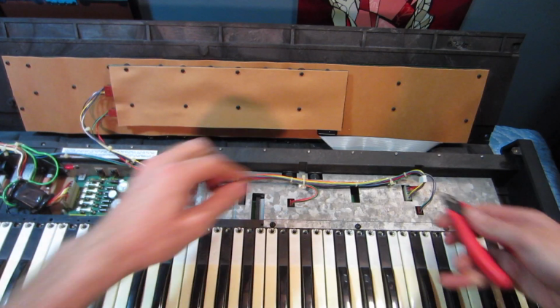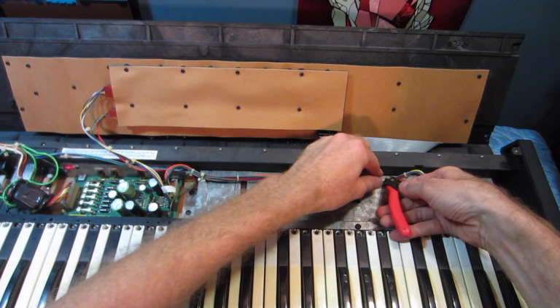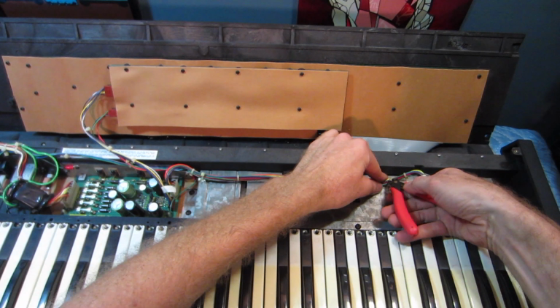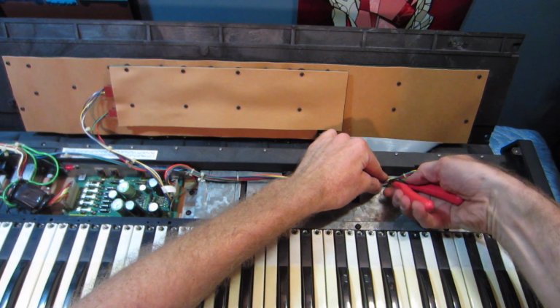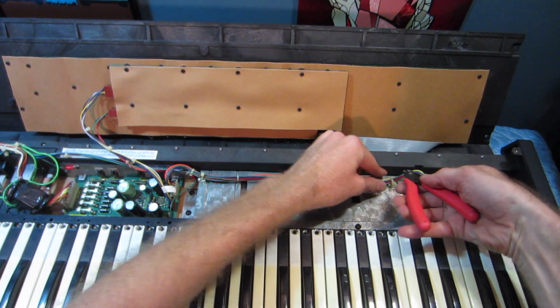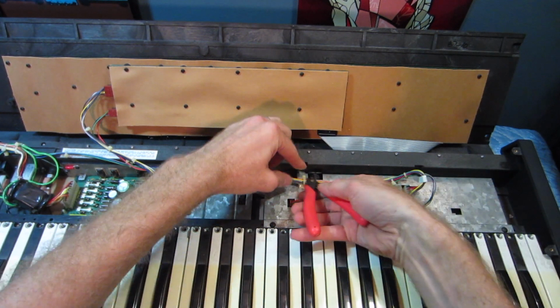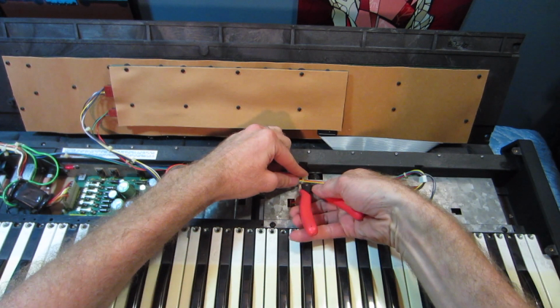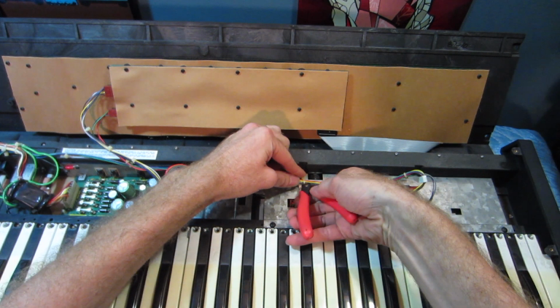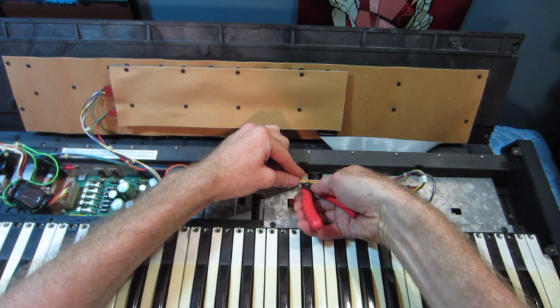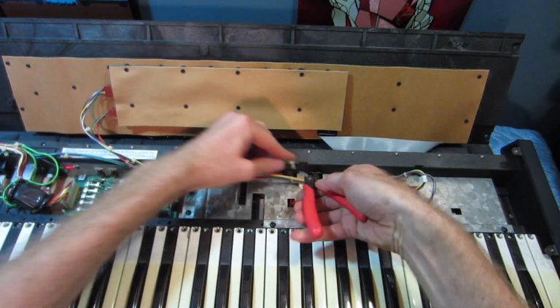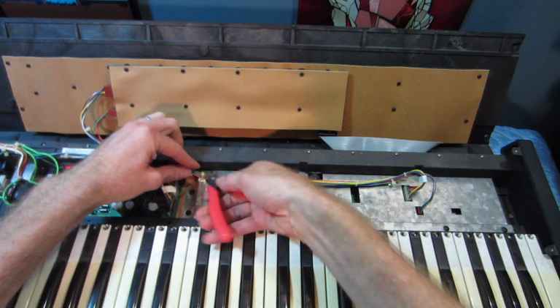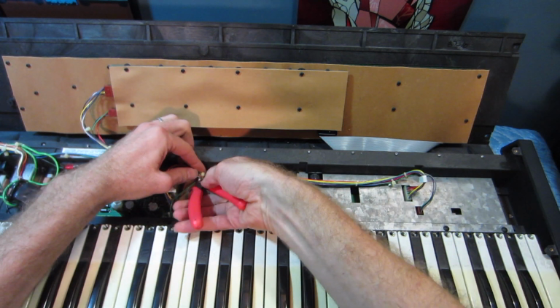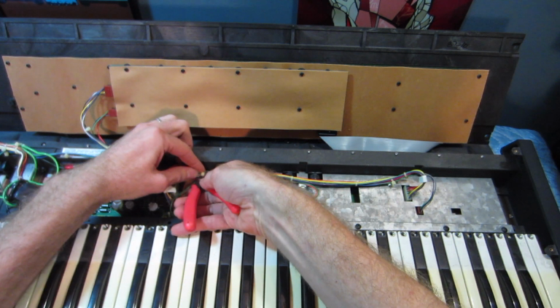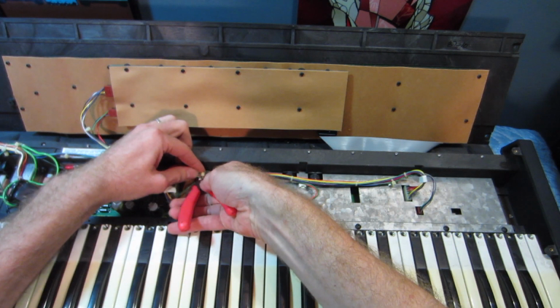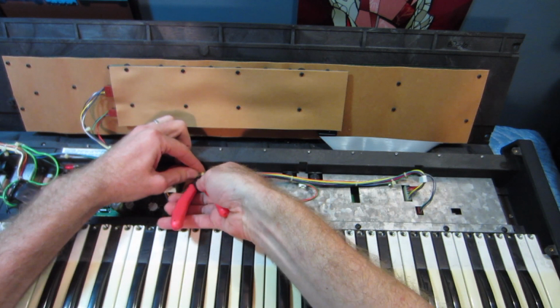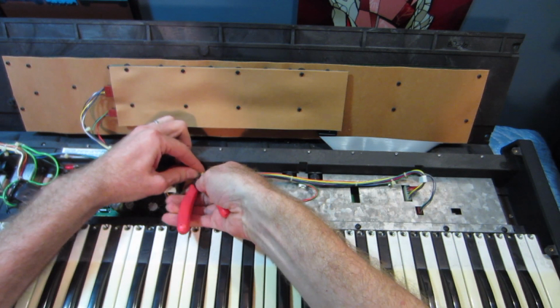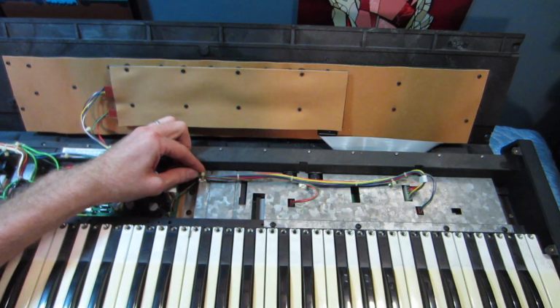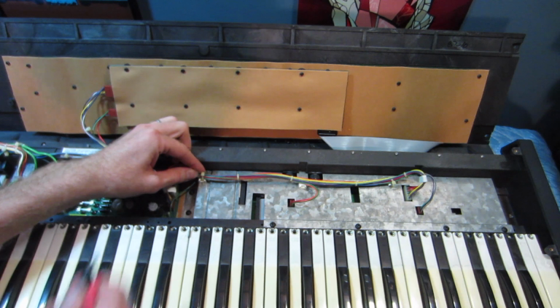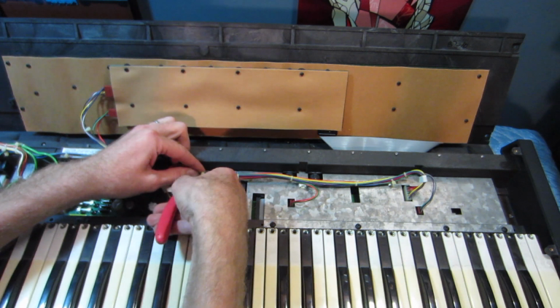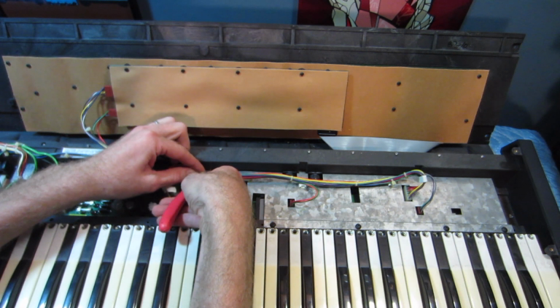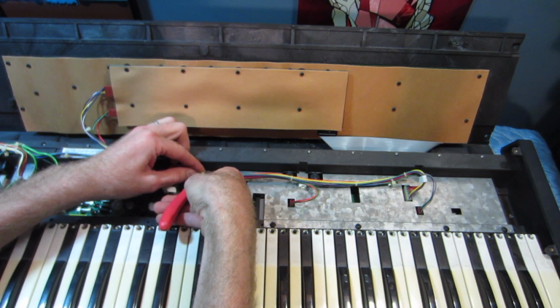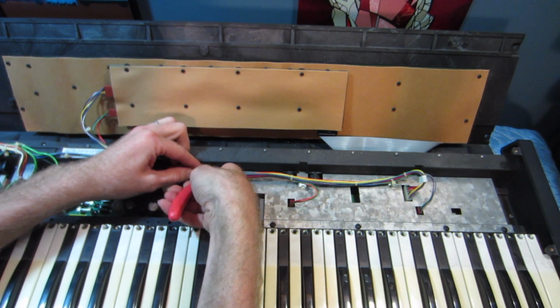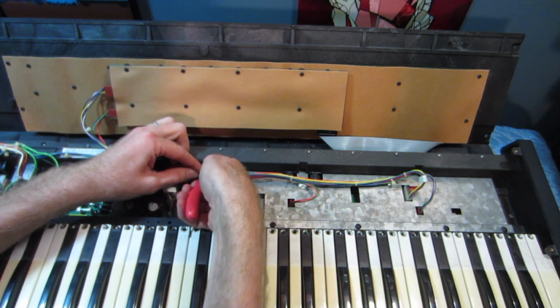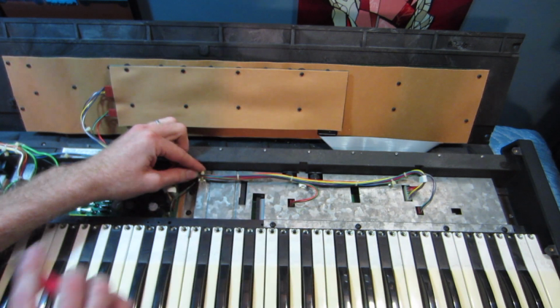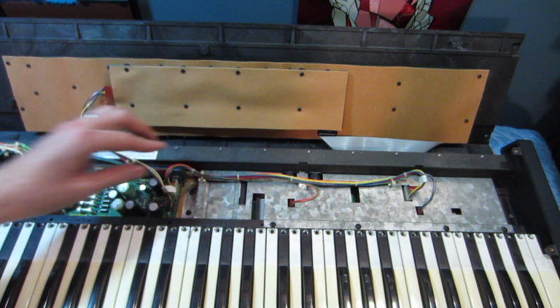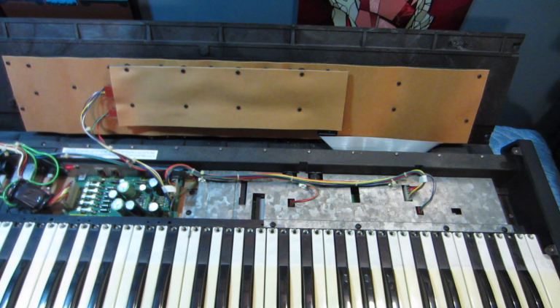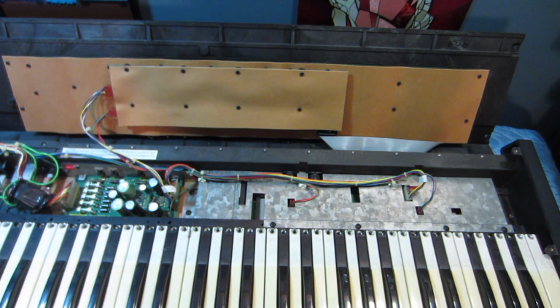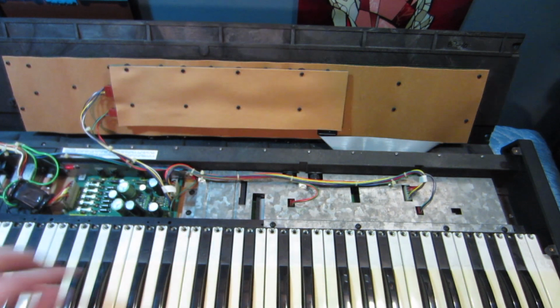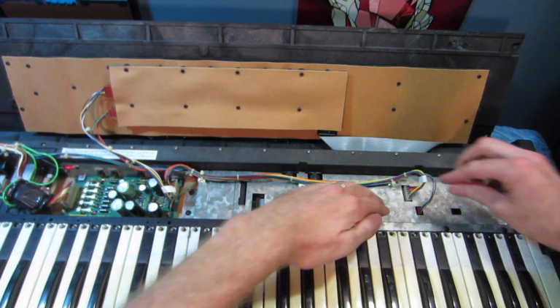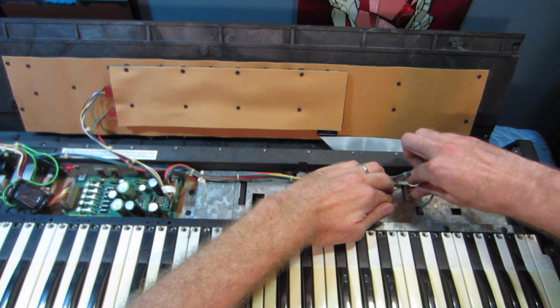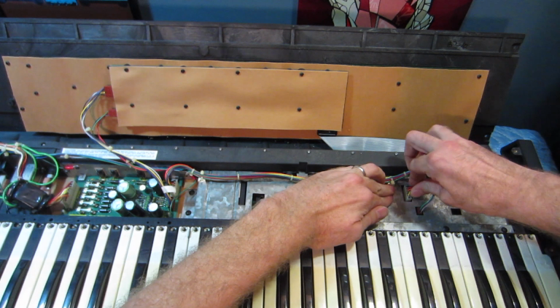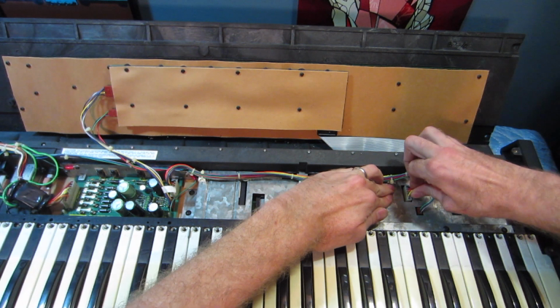Now I'm going to clip these couple zip ties holding the wires, and unplug these wires from their connectors.